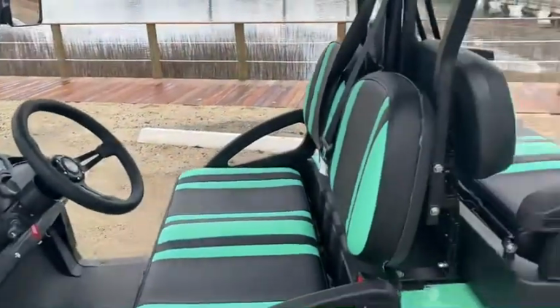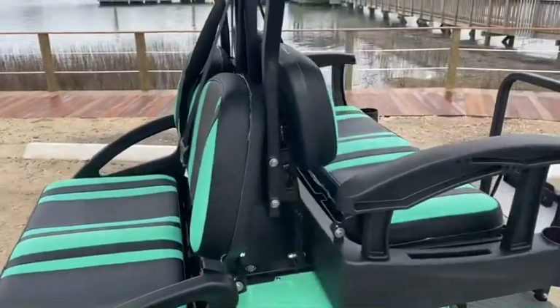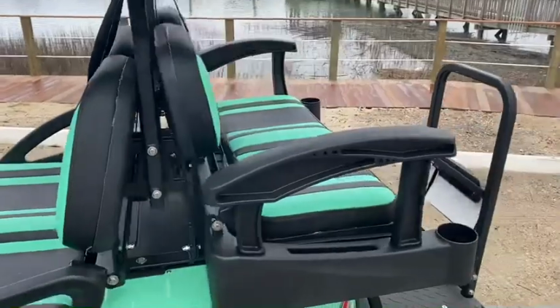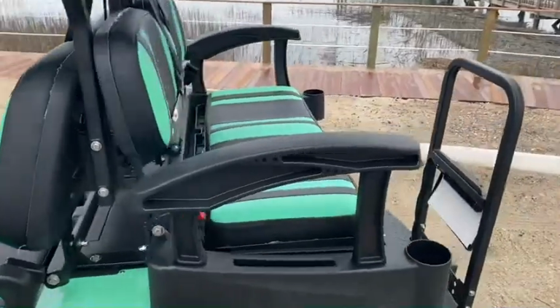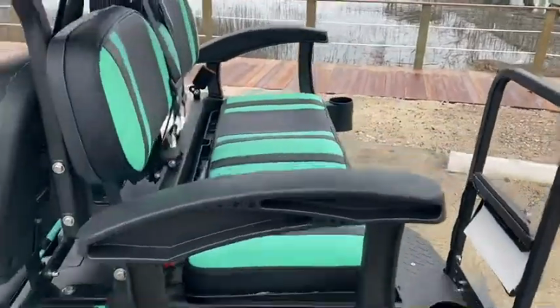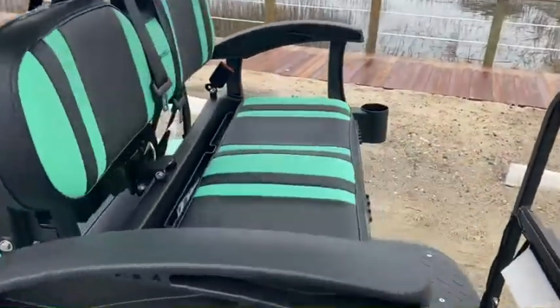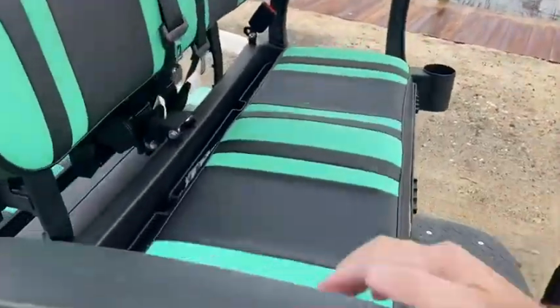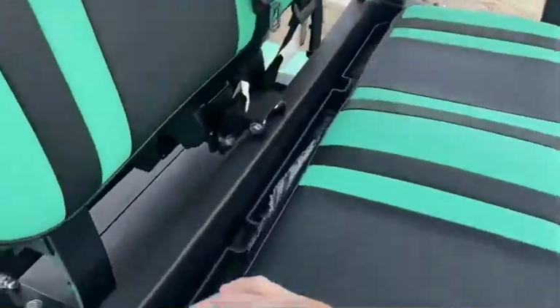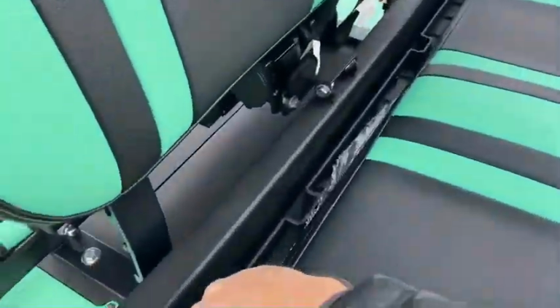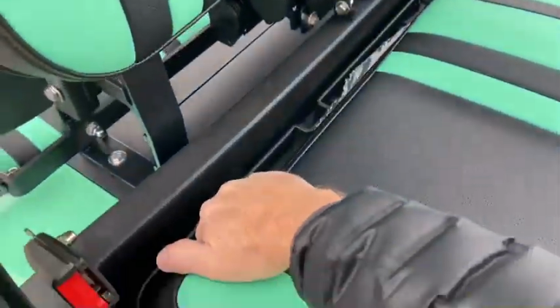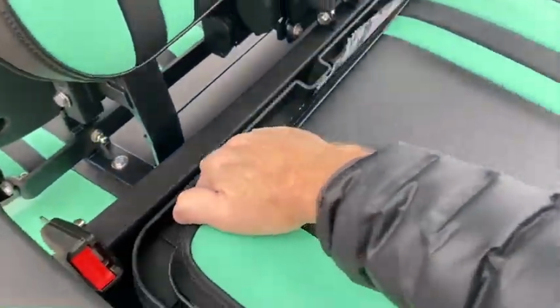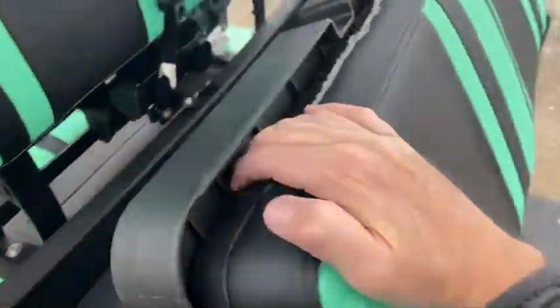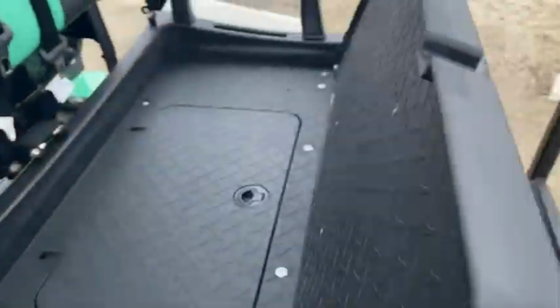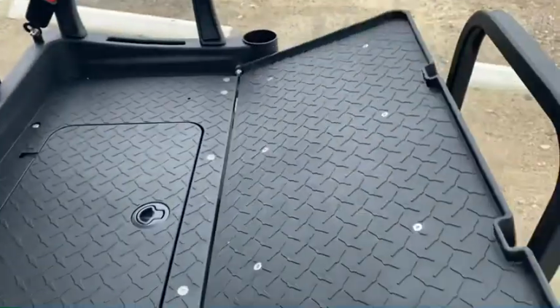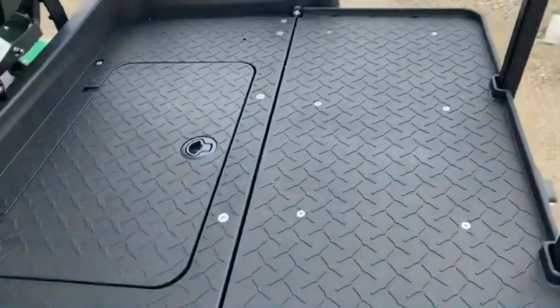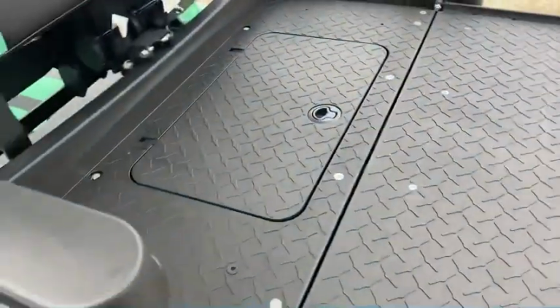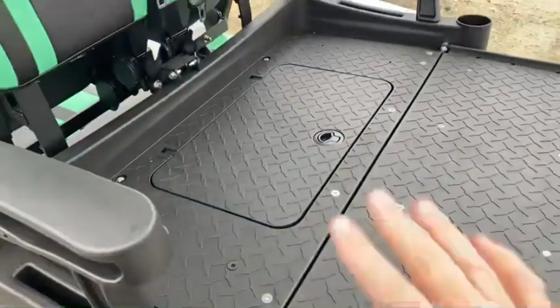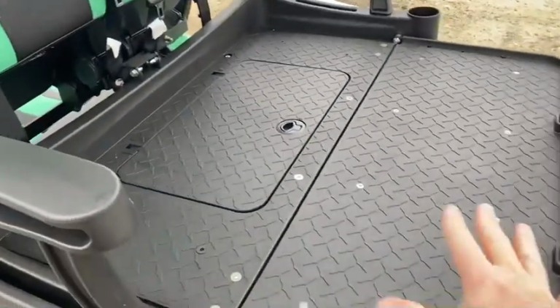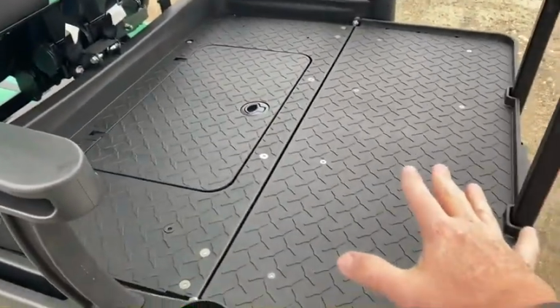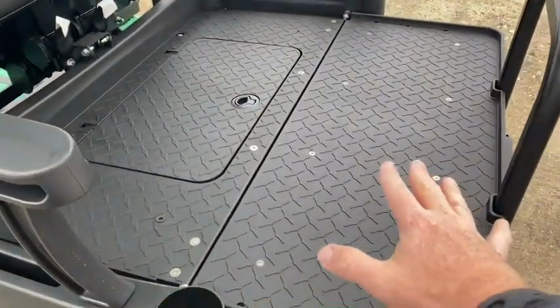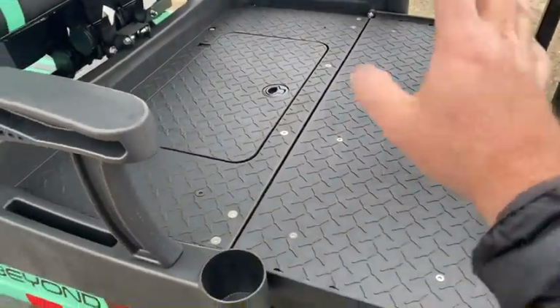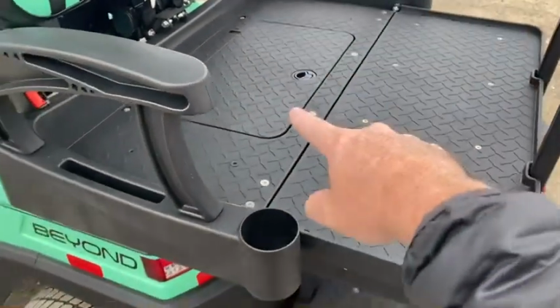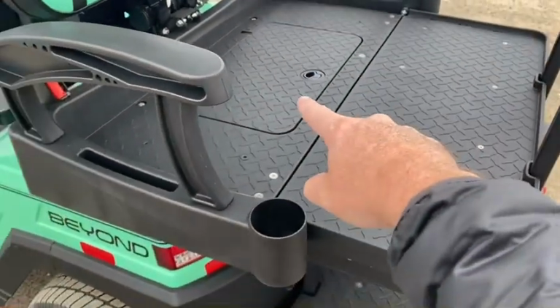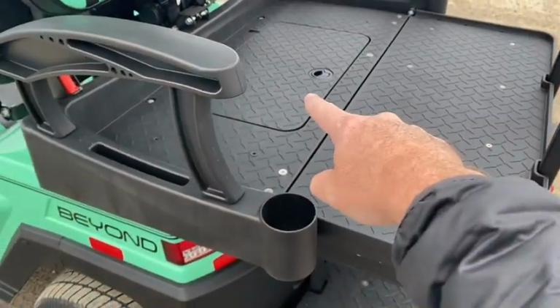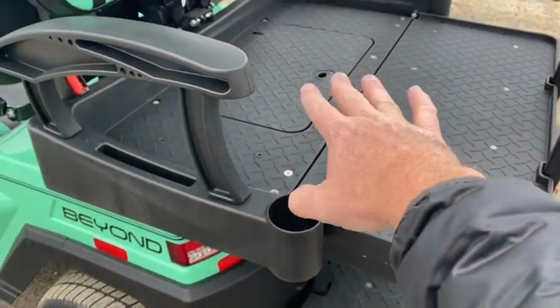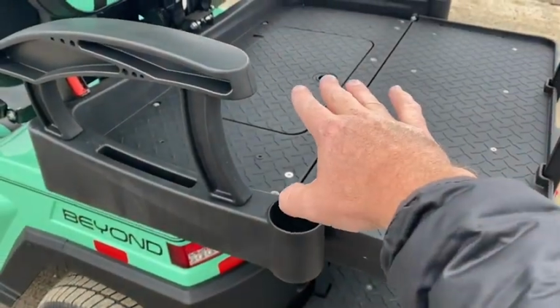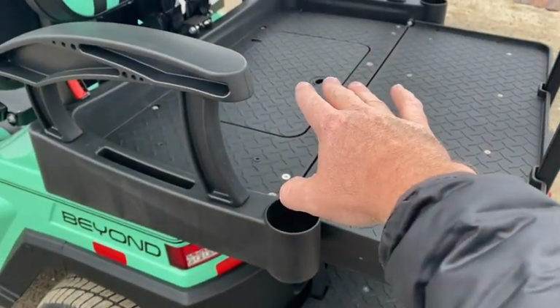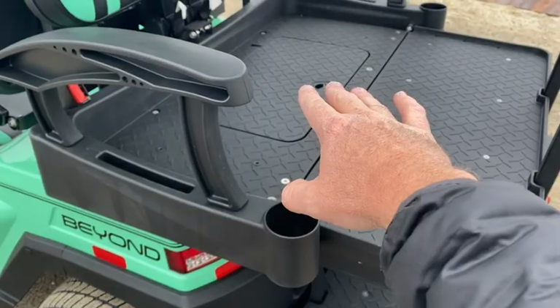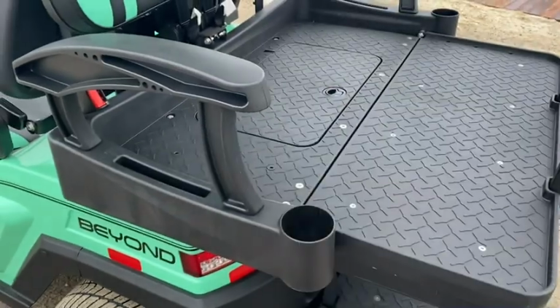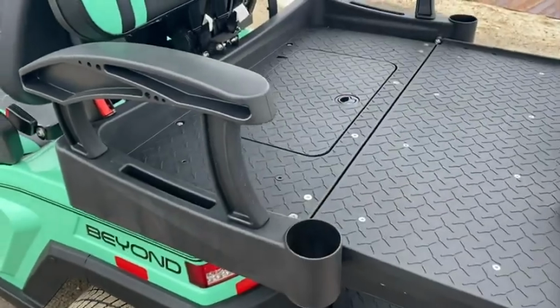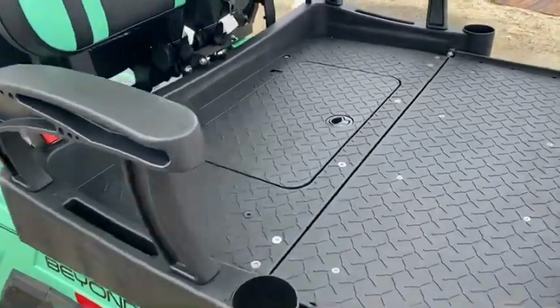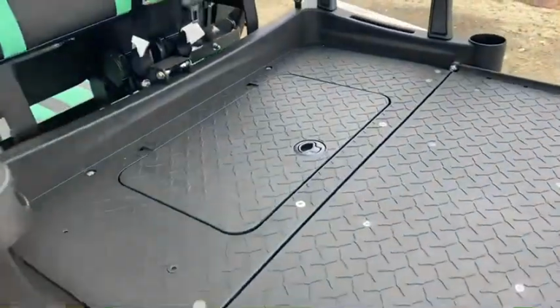This back seat does flip down. Simply take your hand and pull it forward. You've got a nice cargo area for your beach chairs, and a little cooler or extra storage there for some beach items, which is nice.